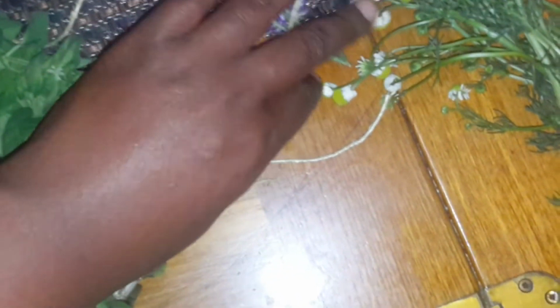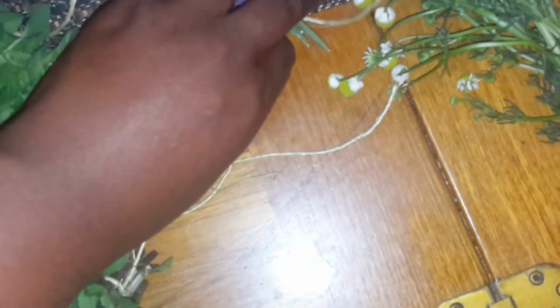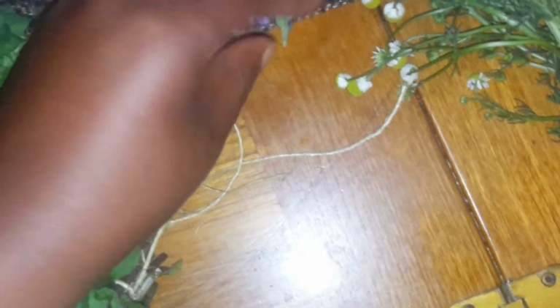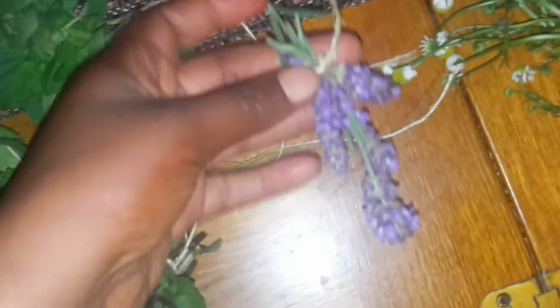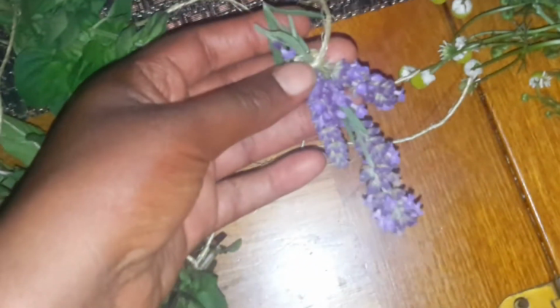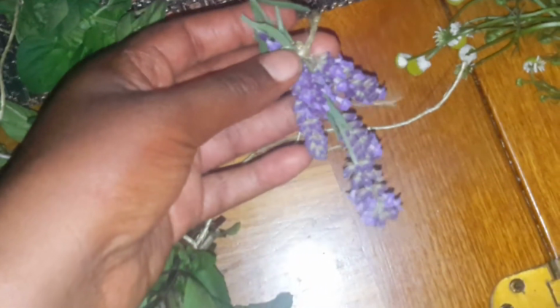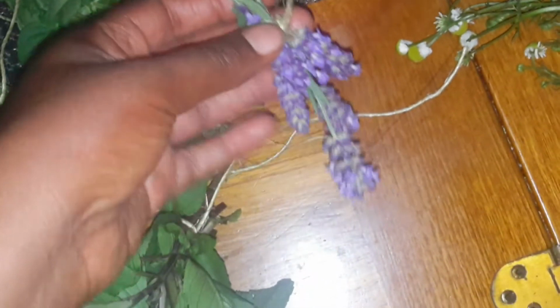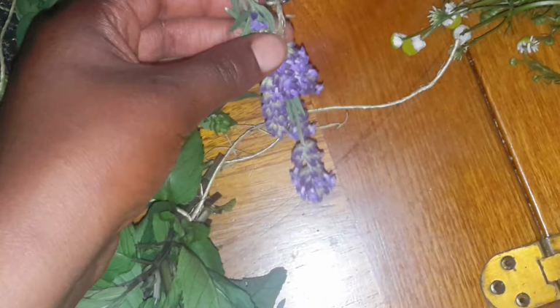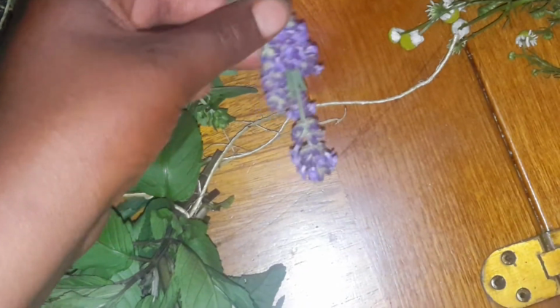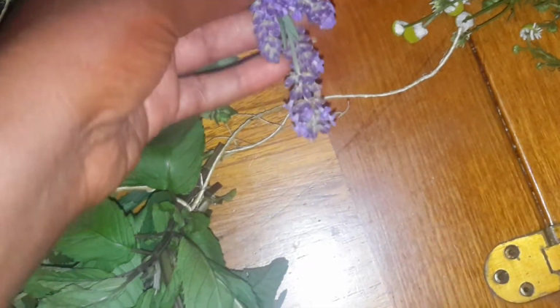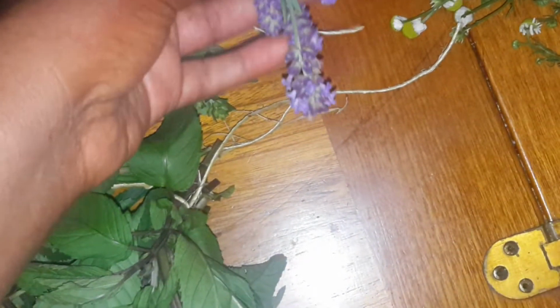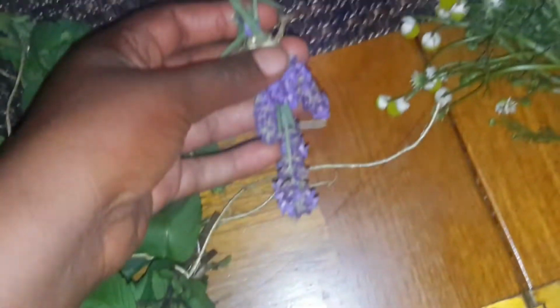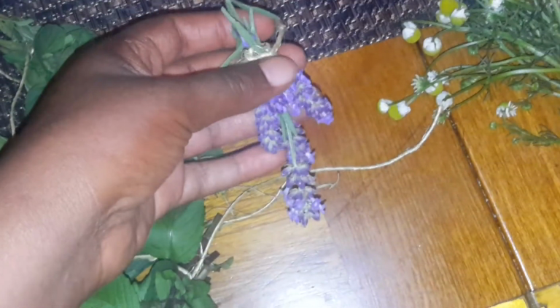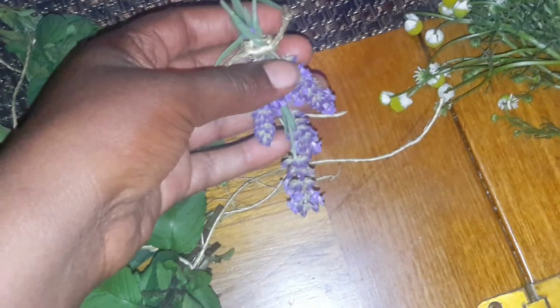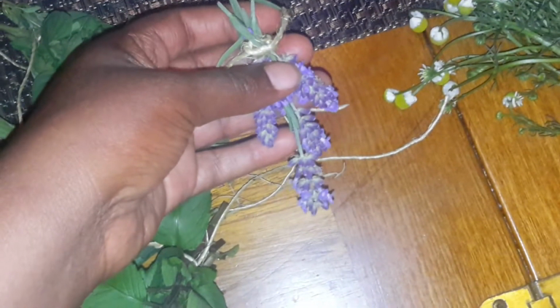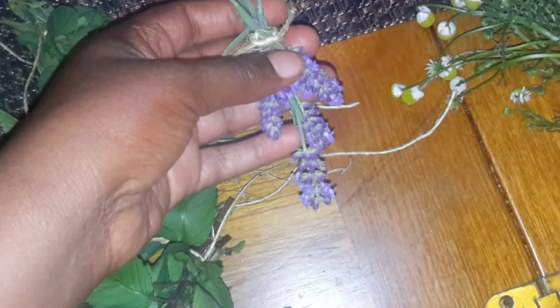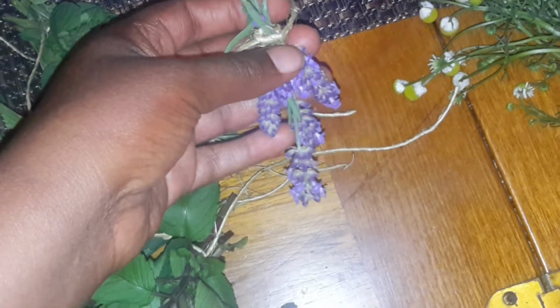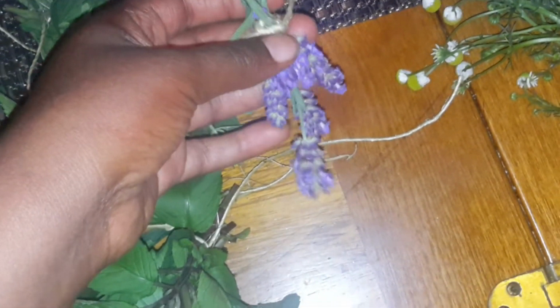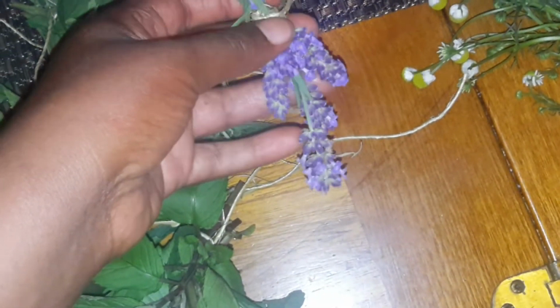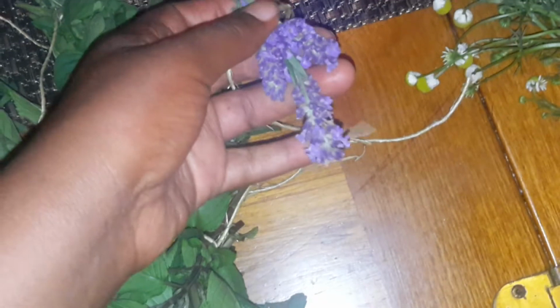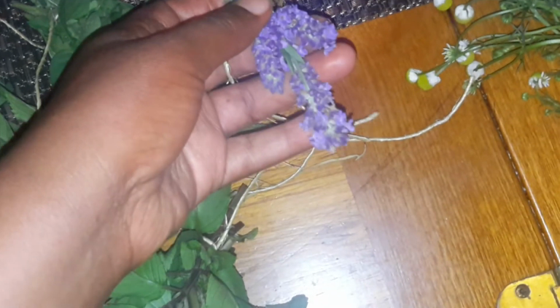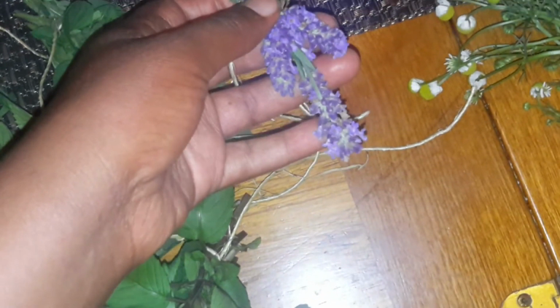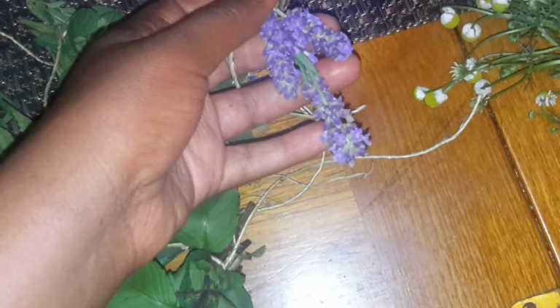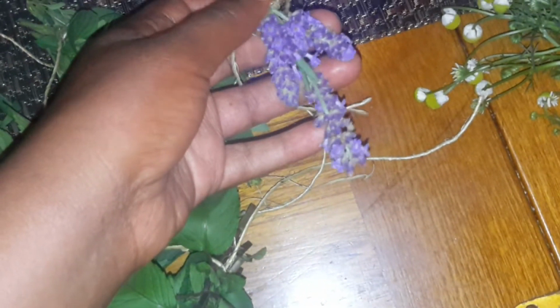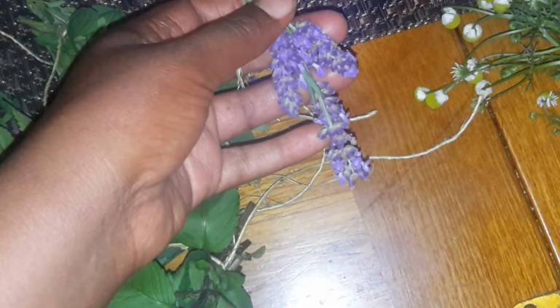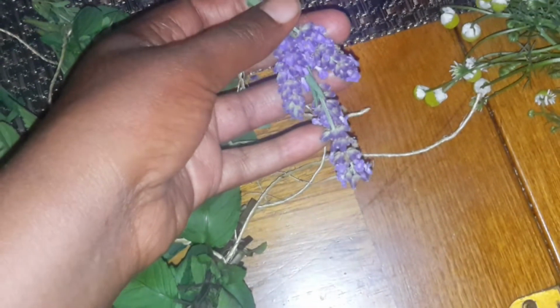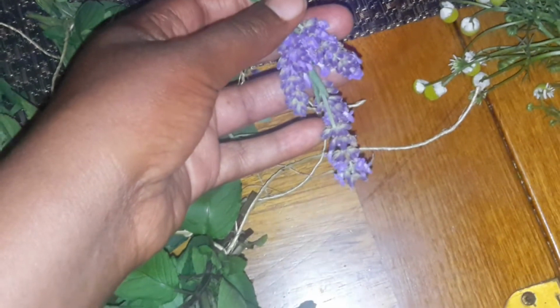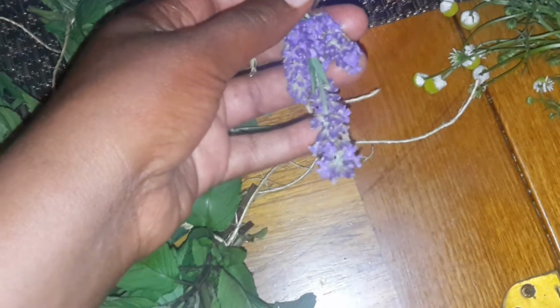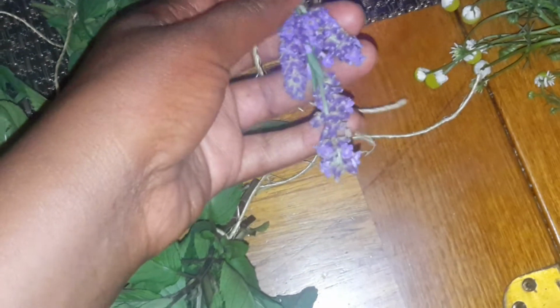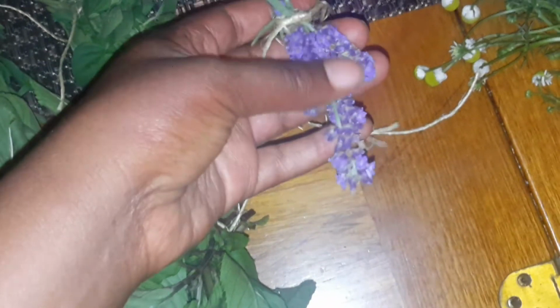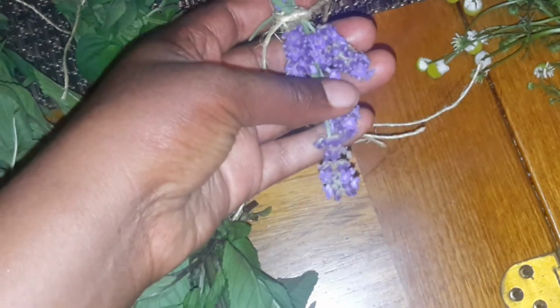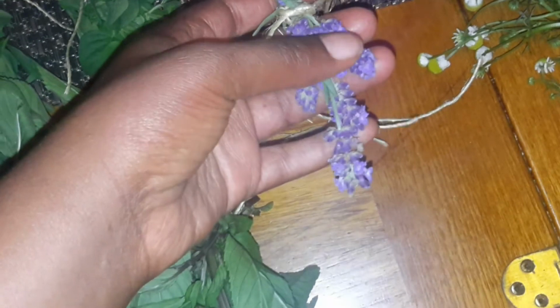And then also over here I have some lavender. It smells so beautiful. It's really great for tea and it also helps you sleep well at night. I actually have some extra little flowers that I put in a Ziploc bag so I can smell it at night to help me fall asleep.